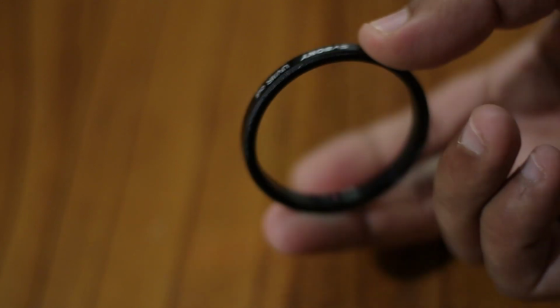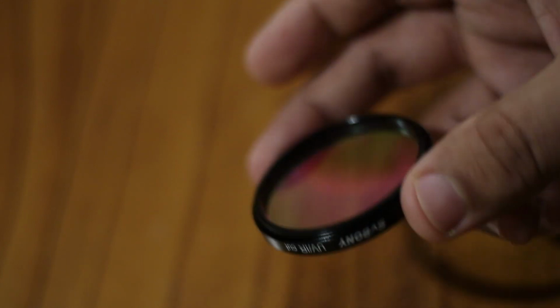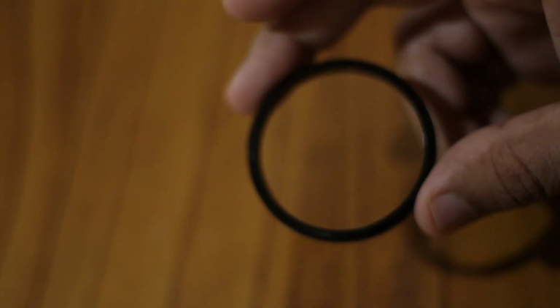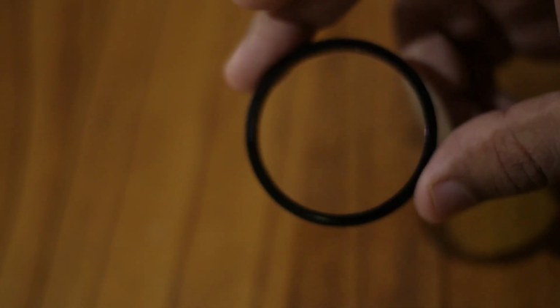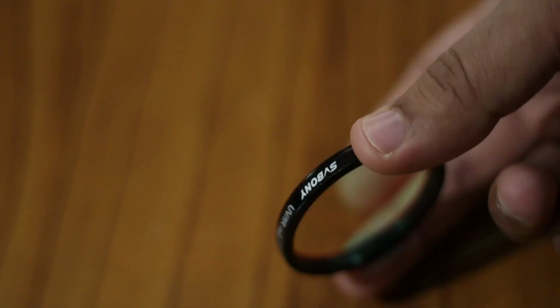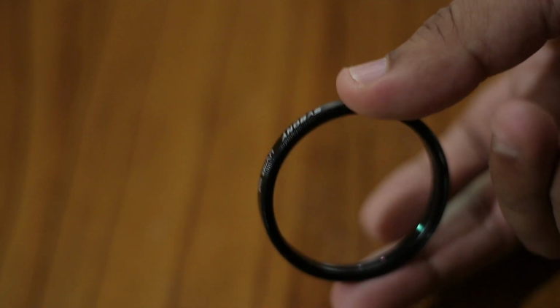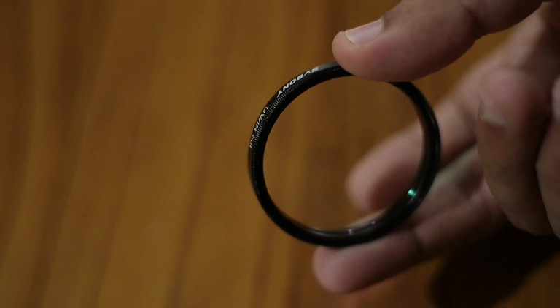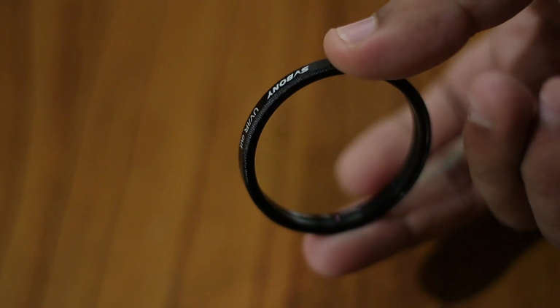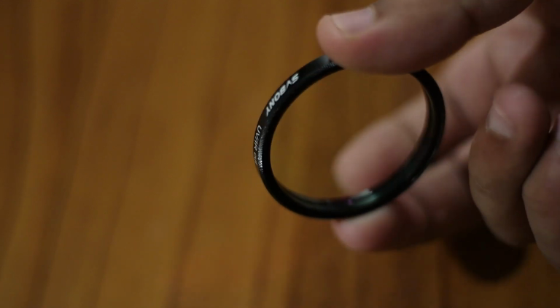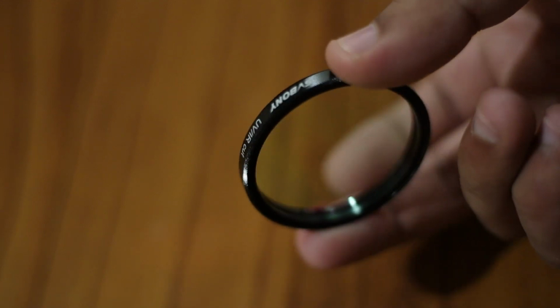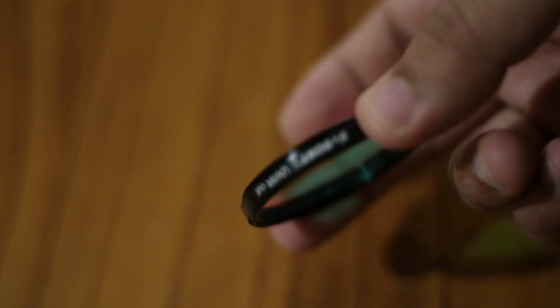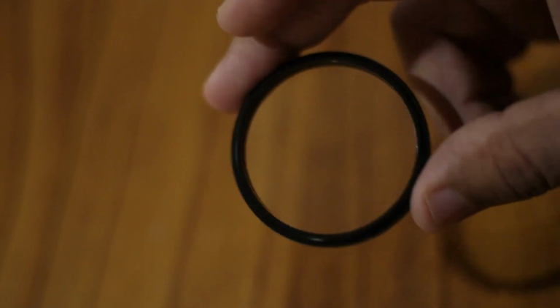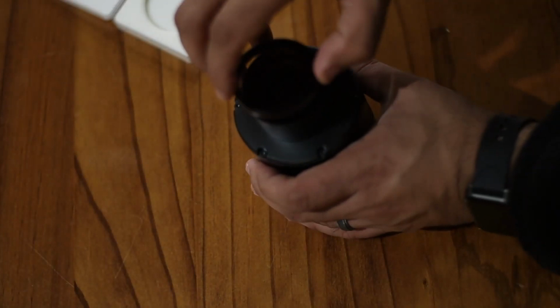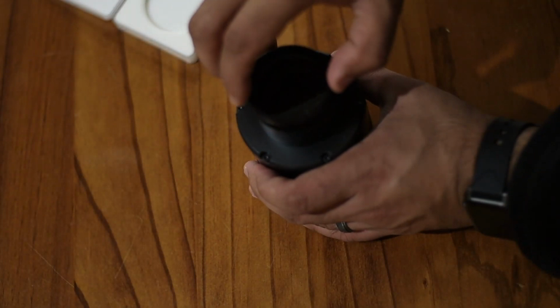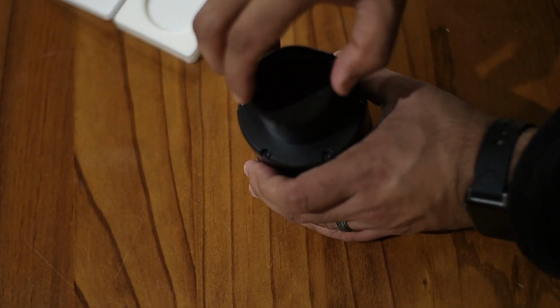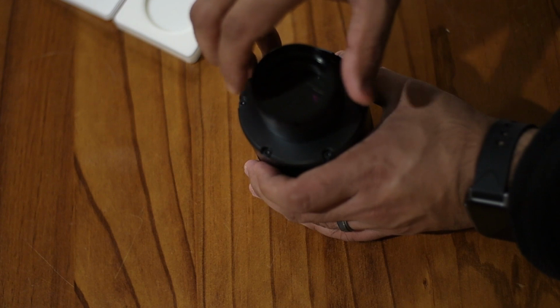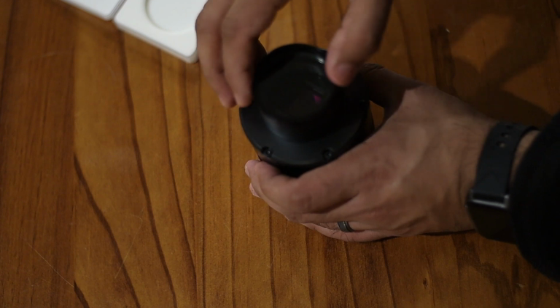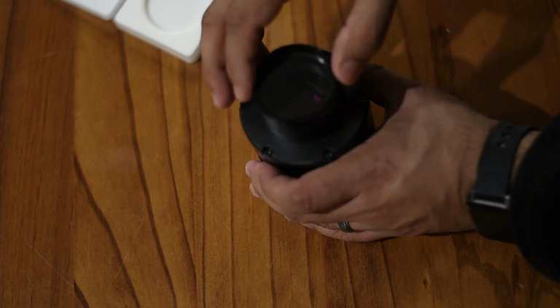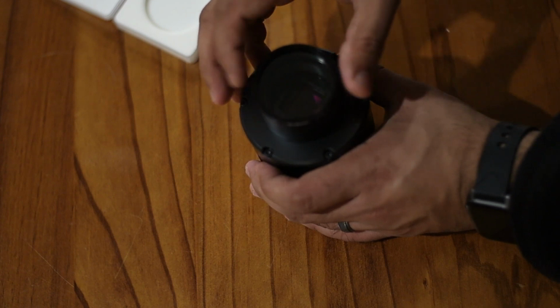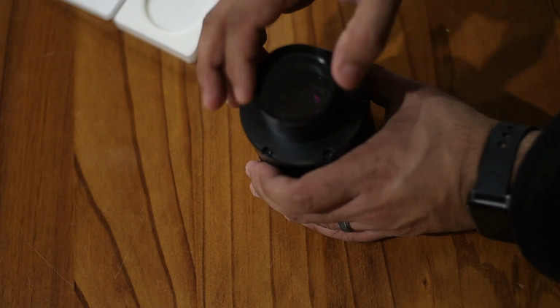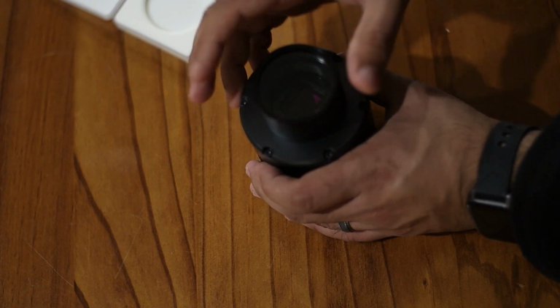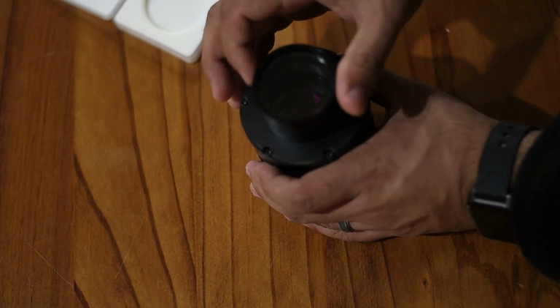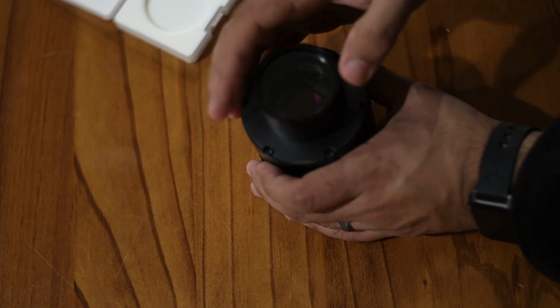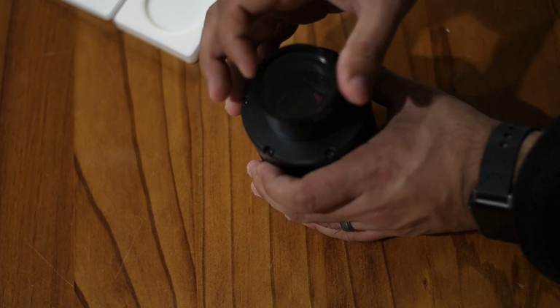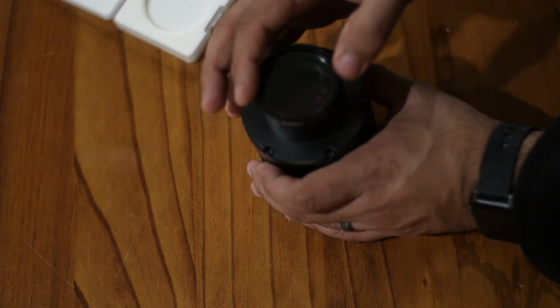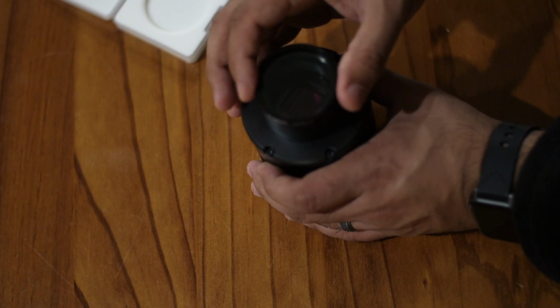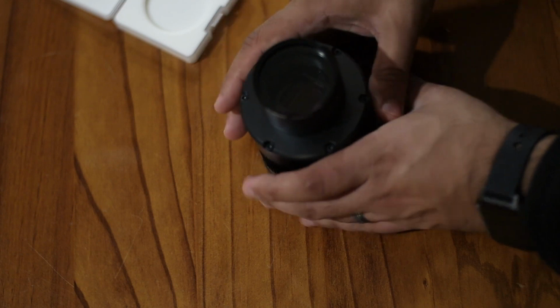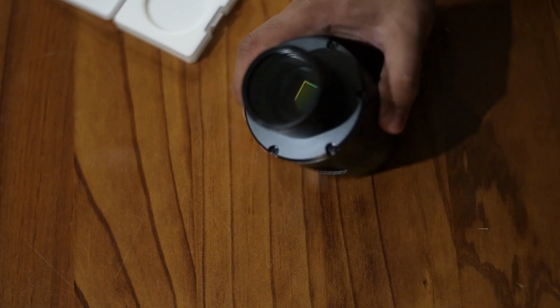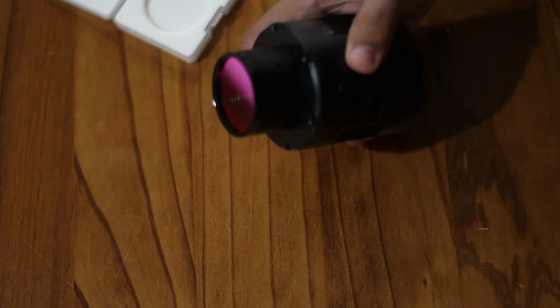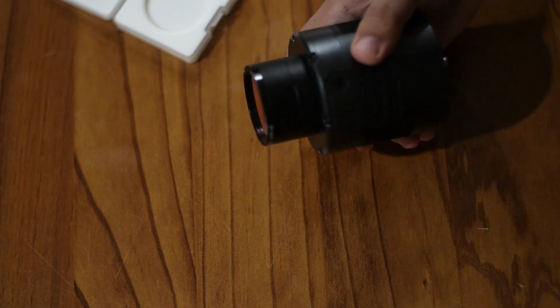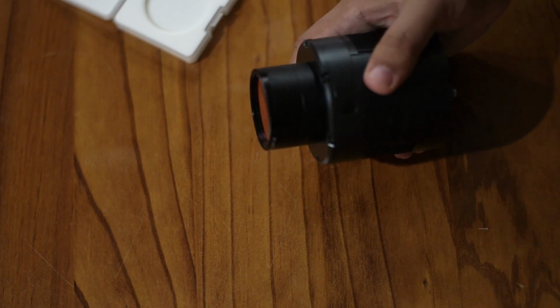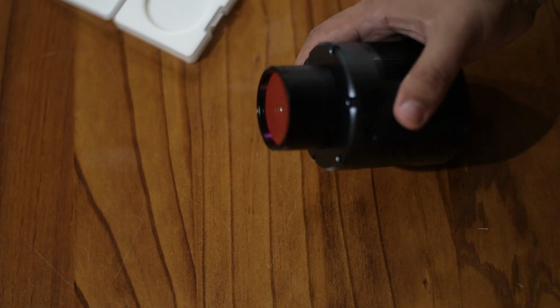Now, you can get this for $24 for a two-inch filter, which is a bargain for this quality. Overall, I'm happy with this little filter and recommend it to you if you are in the market for IR cut filters.